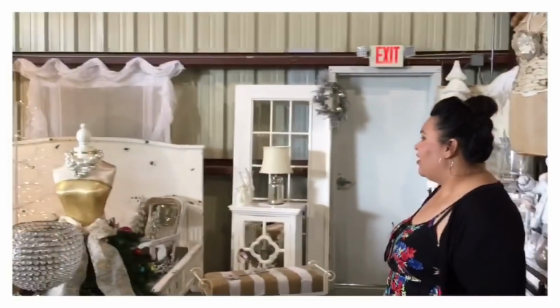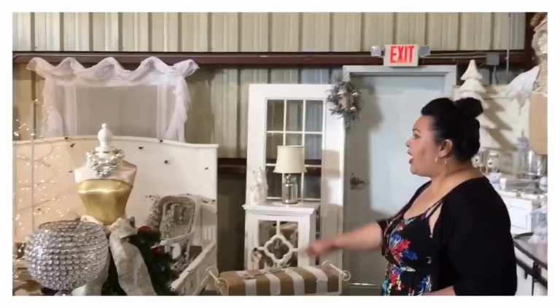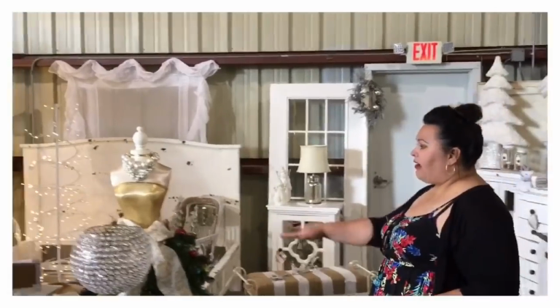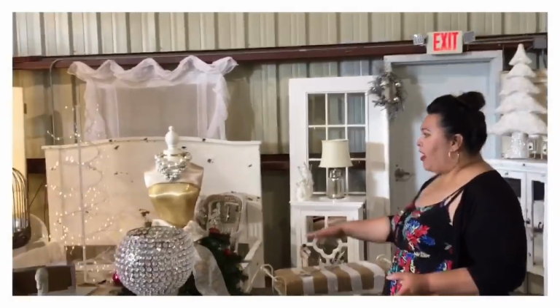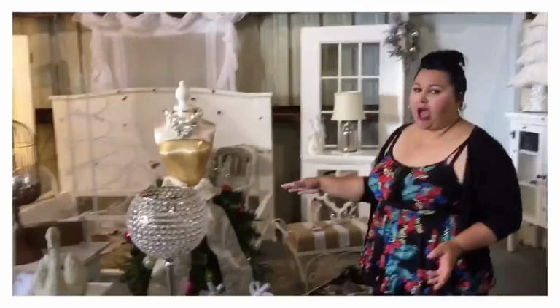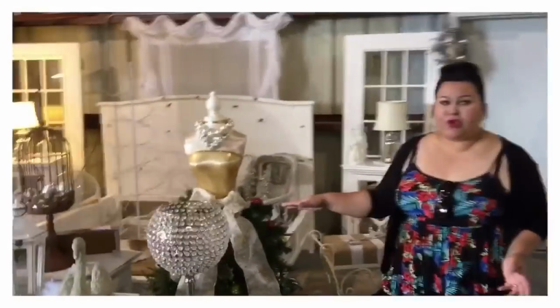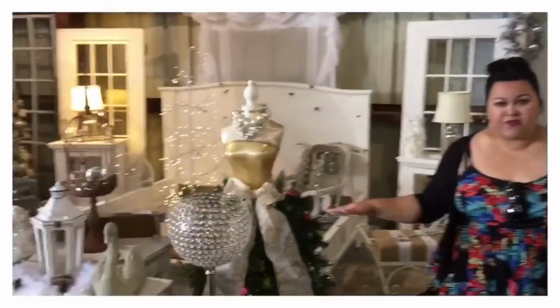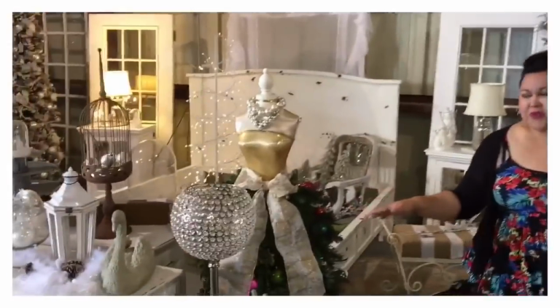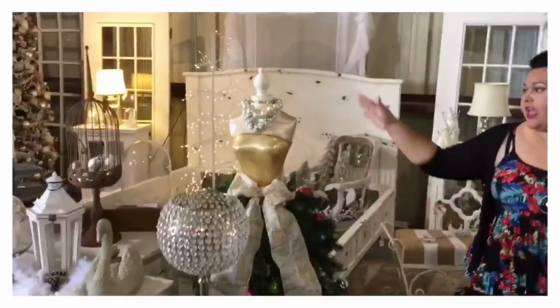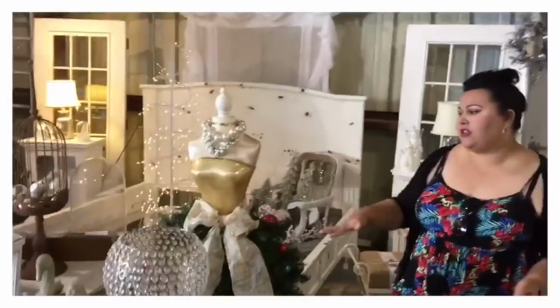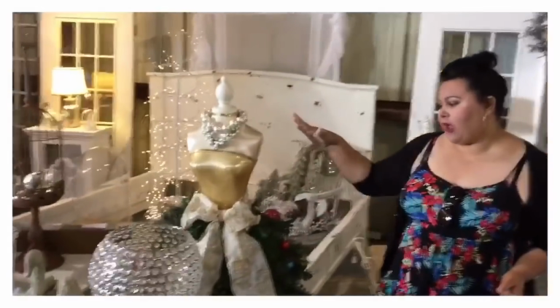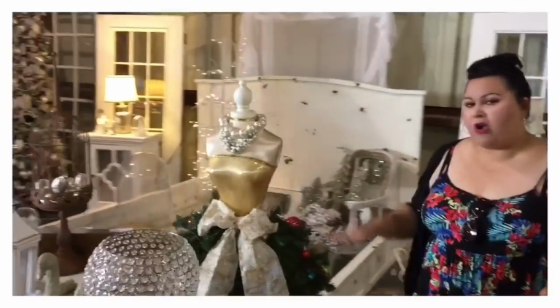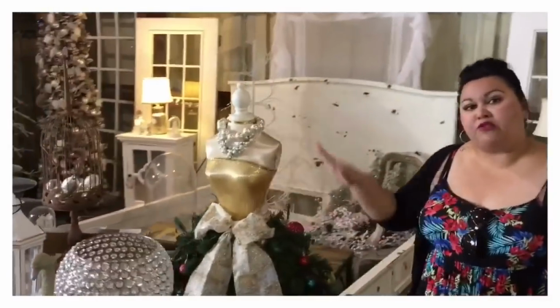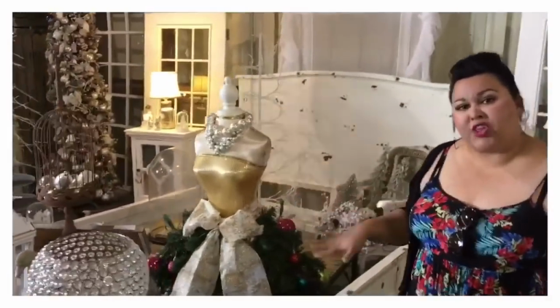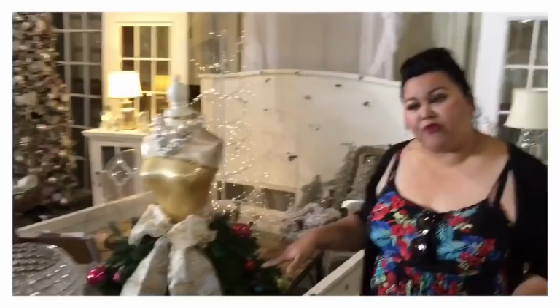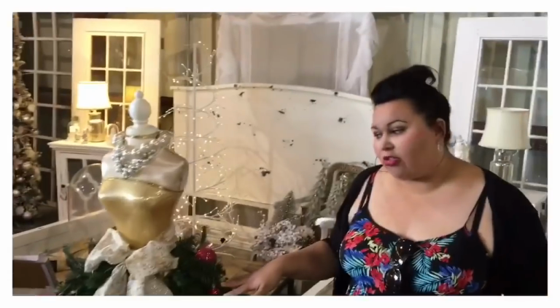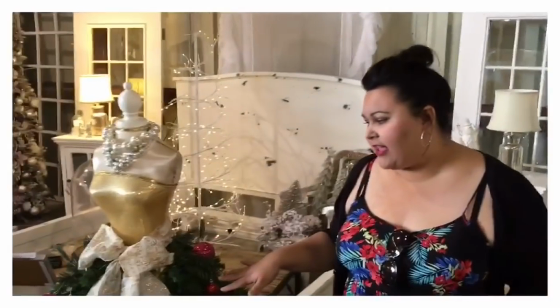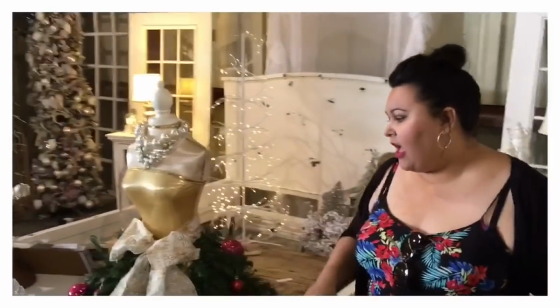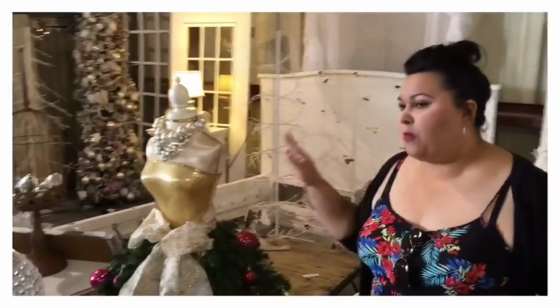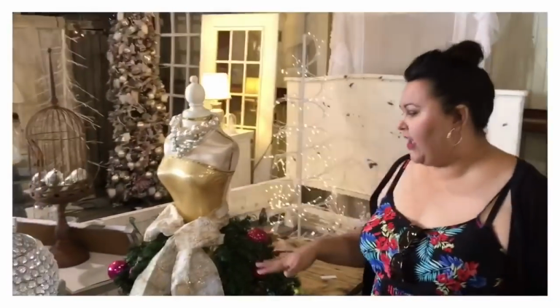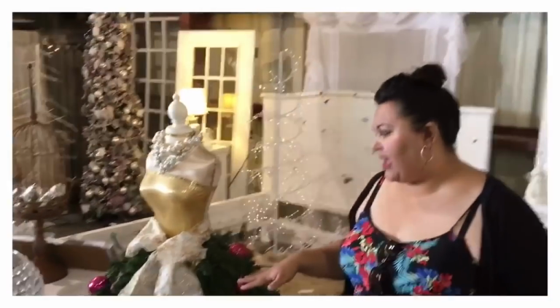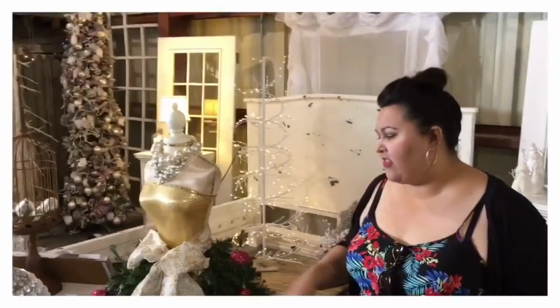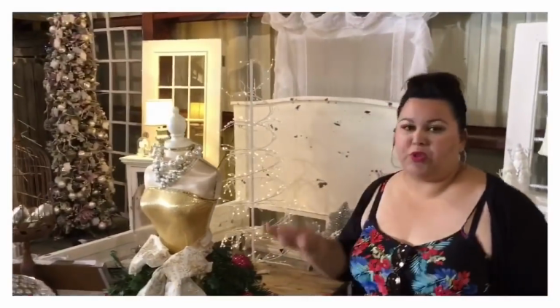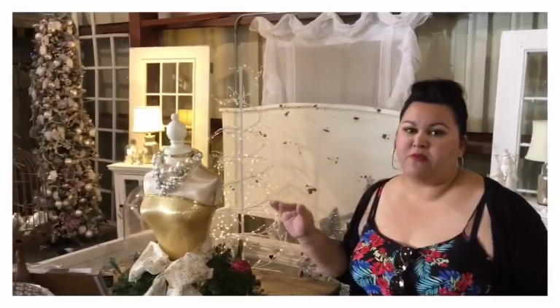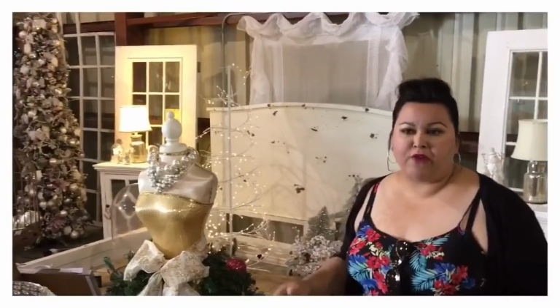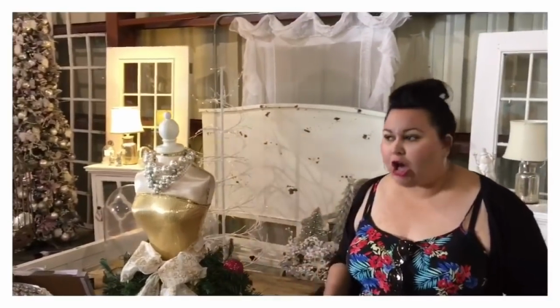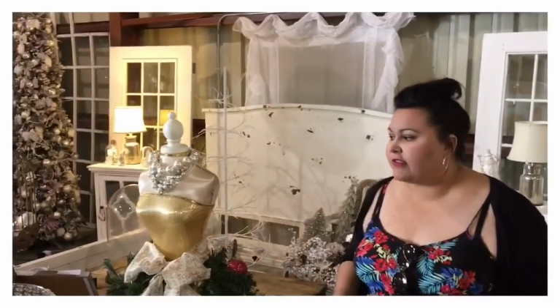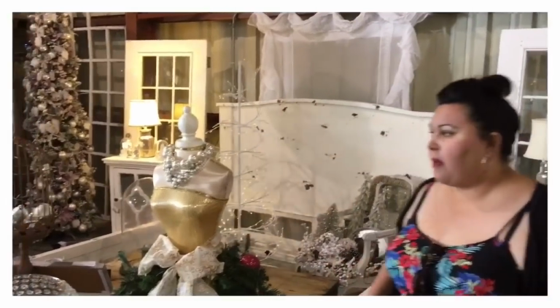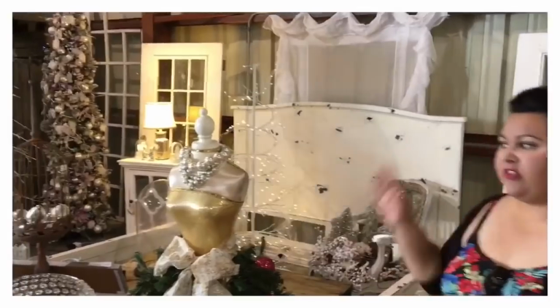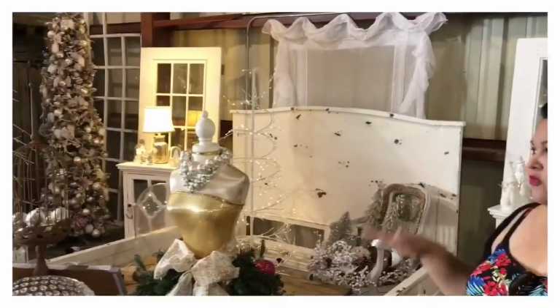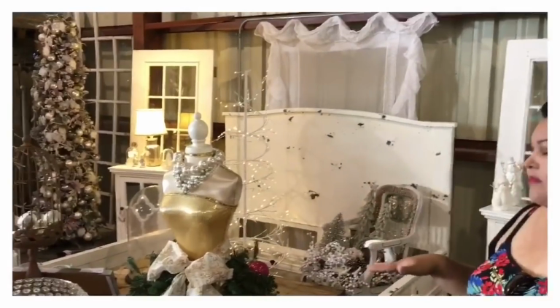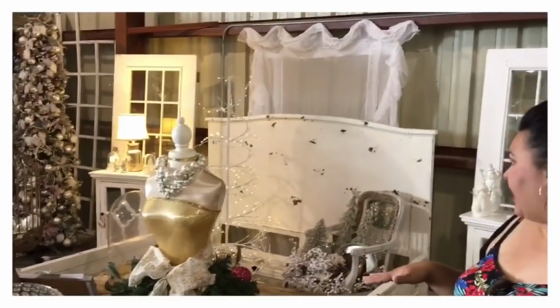This is what I was talking about in one of my previous videos — using a dress form and dressing her up for the holidays. I'm a big fan of it. I think it would look even better flocked, but this is just right up my alley.